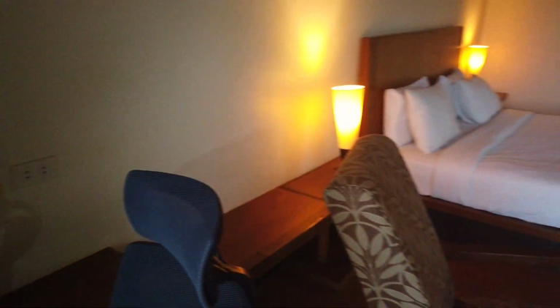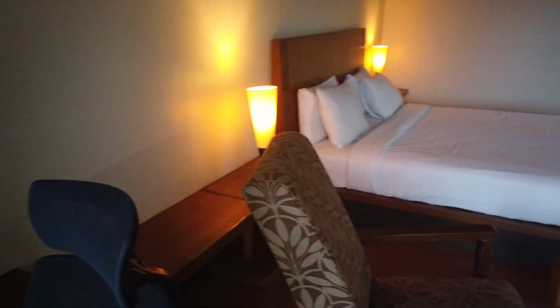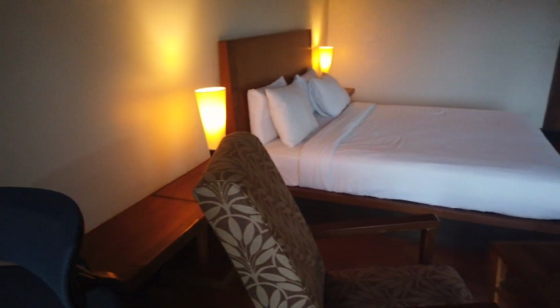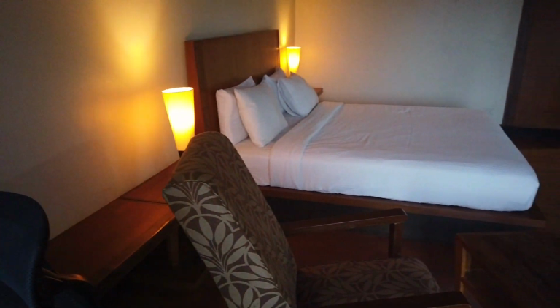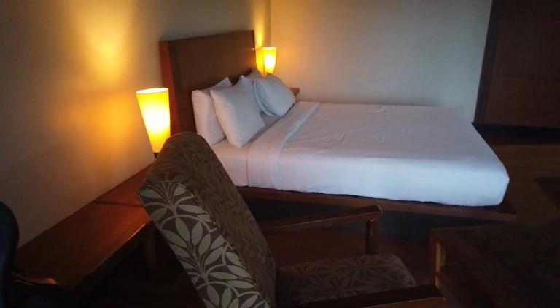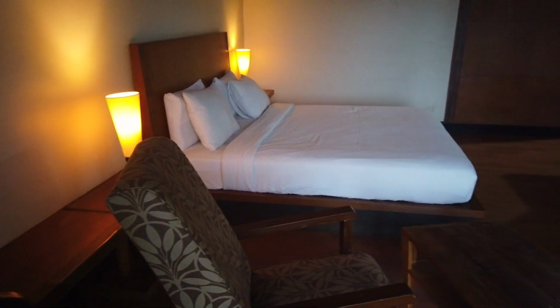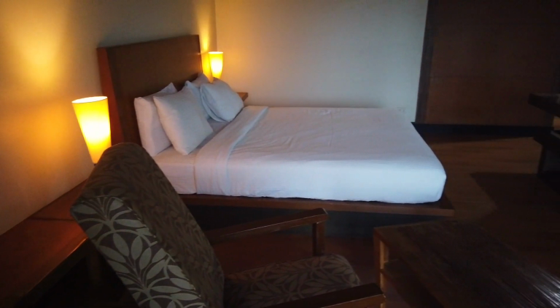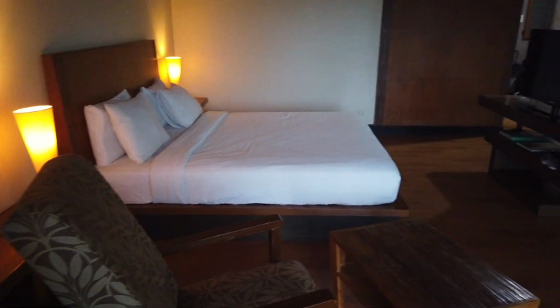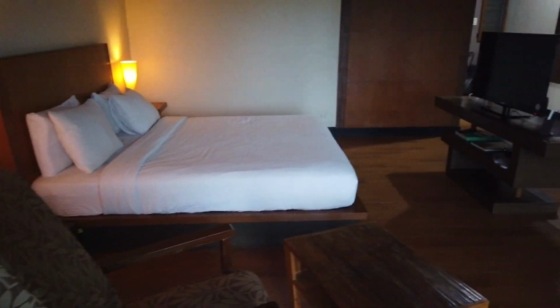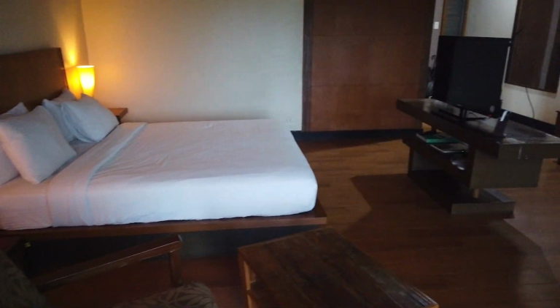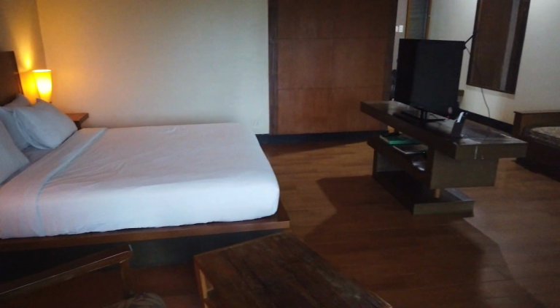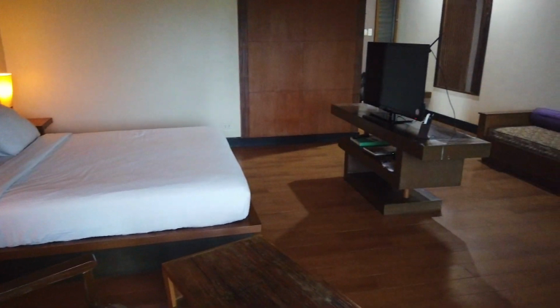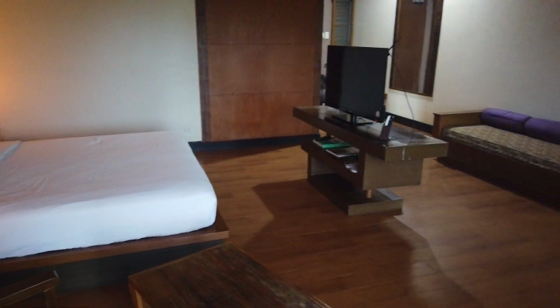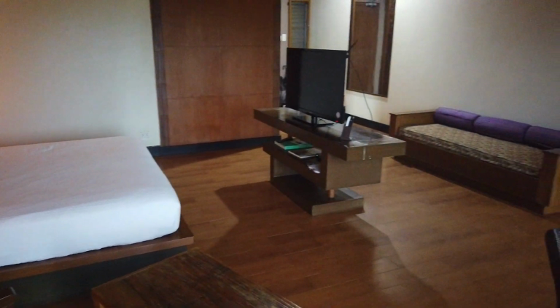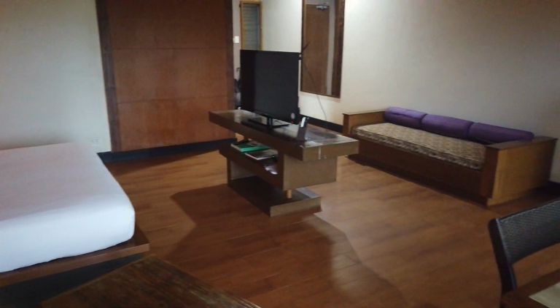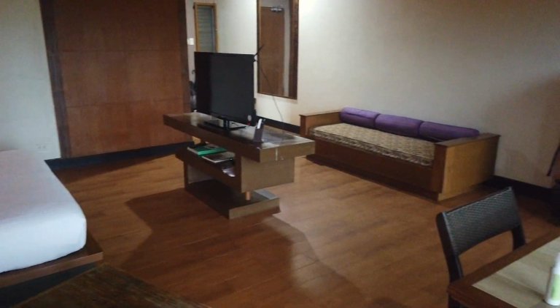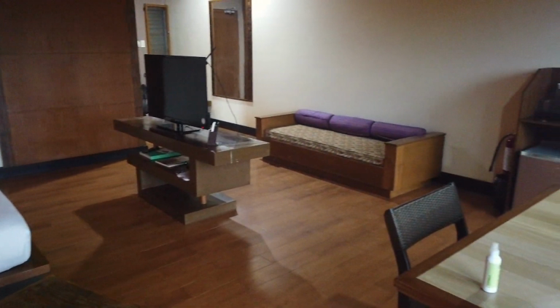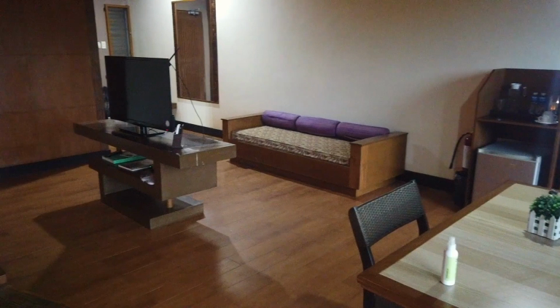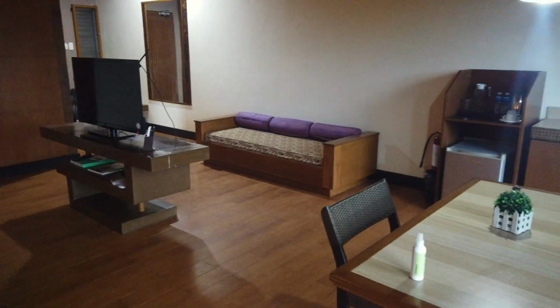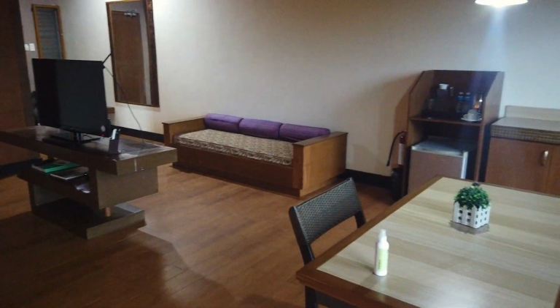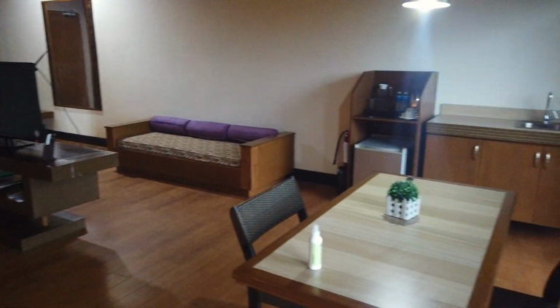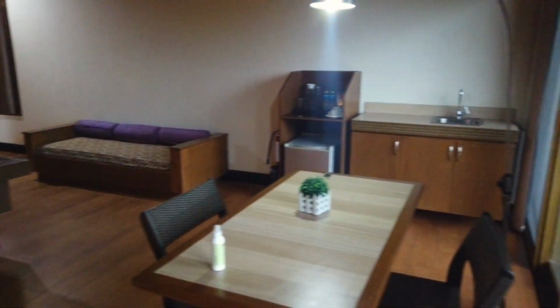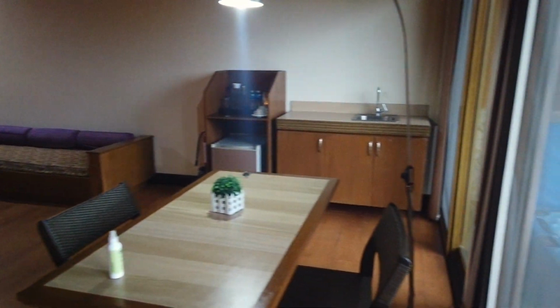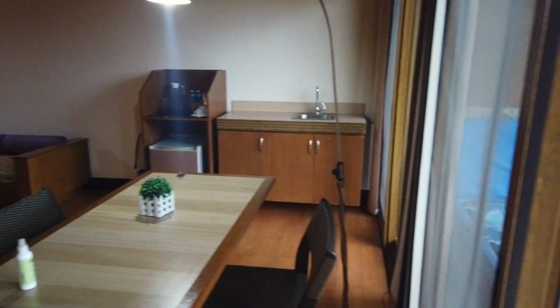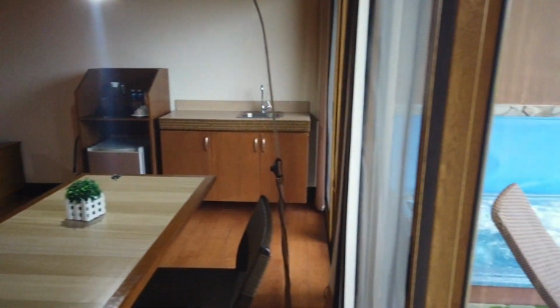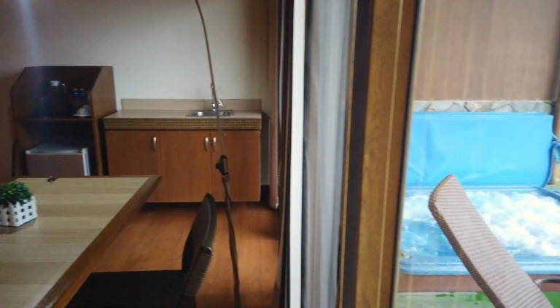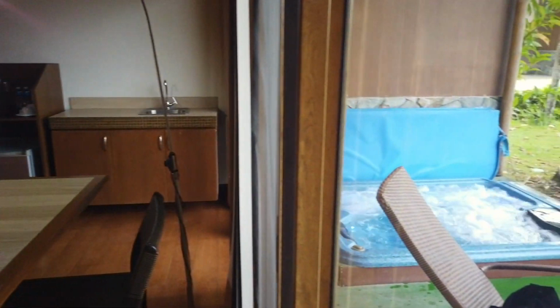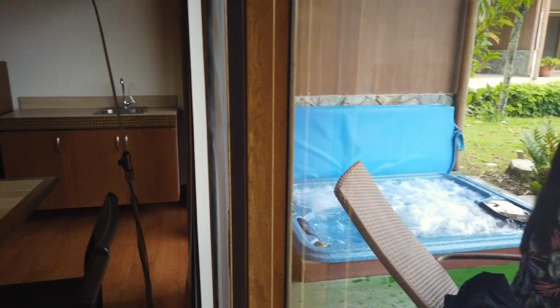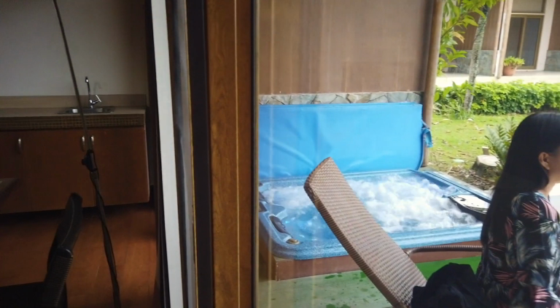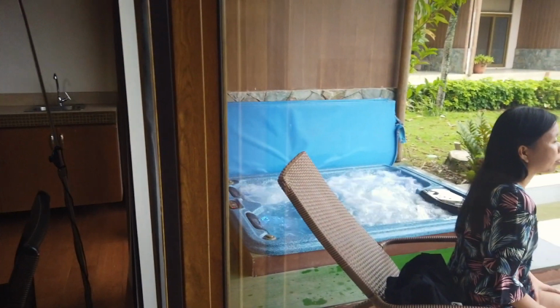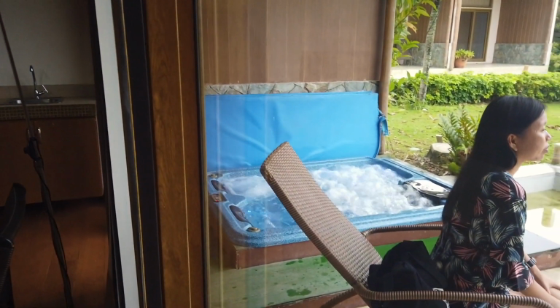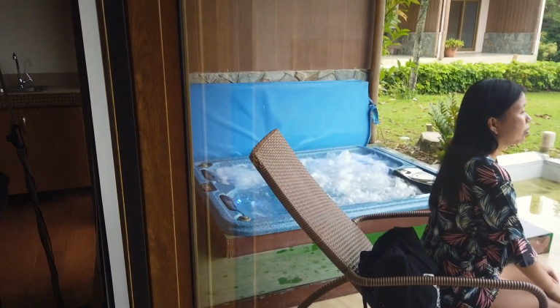By the way, our room here in the Park Silang is a premium suite or premium room with jacuzzi. And there's the jacuzzi!